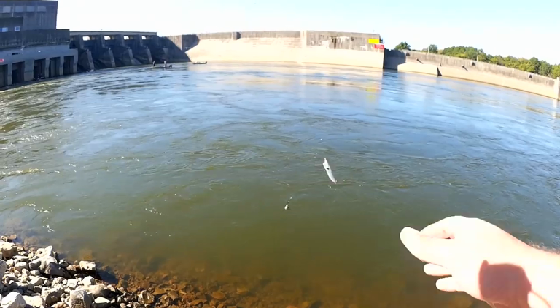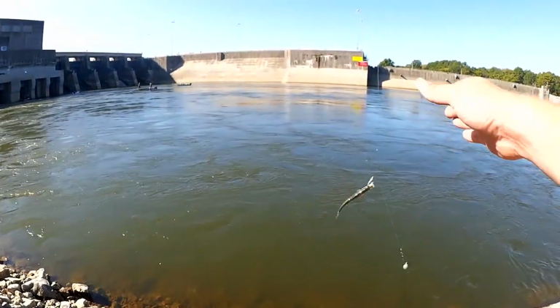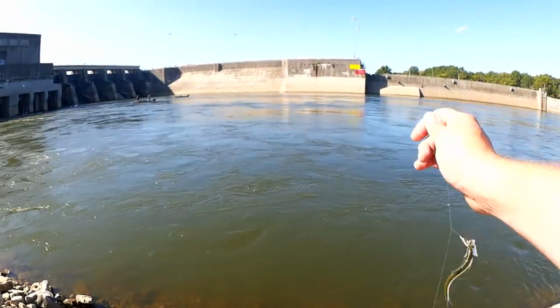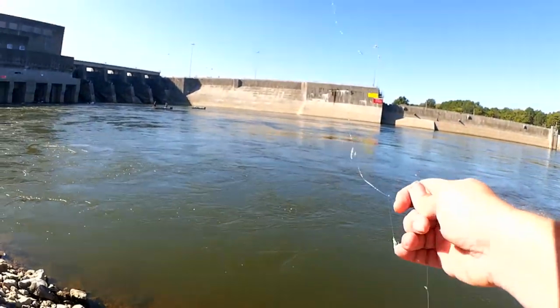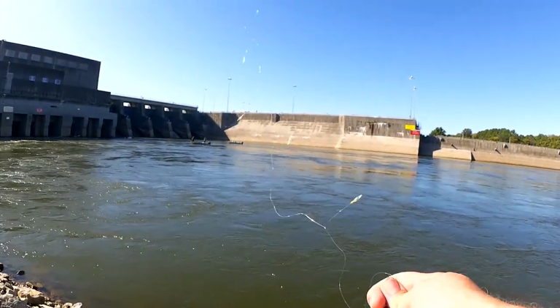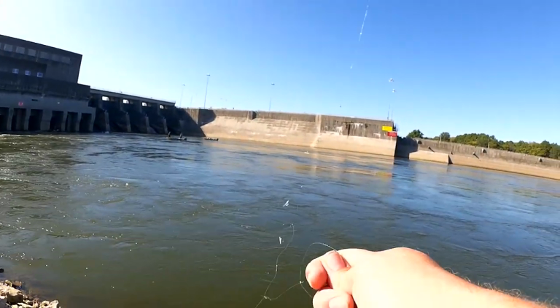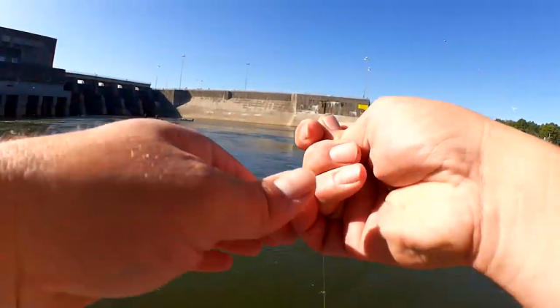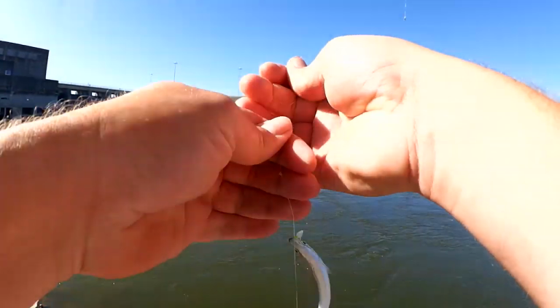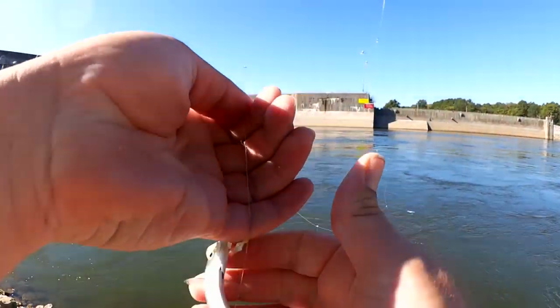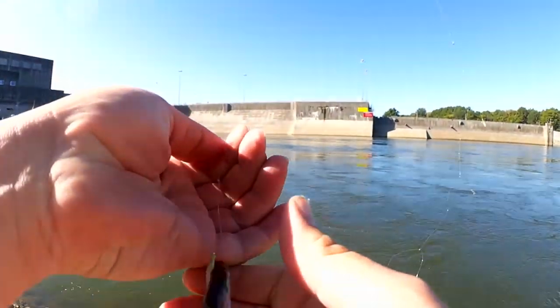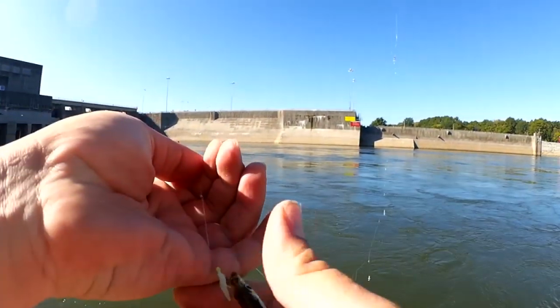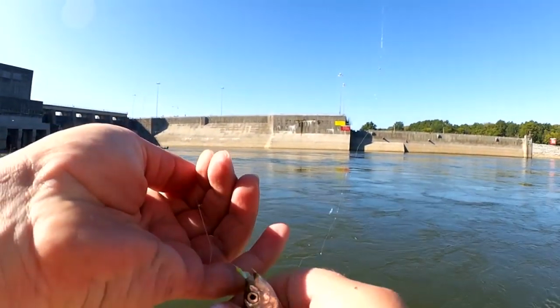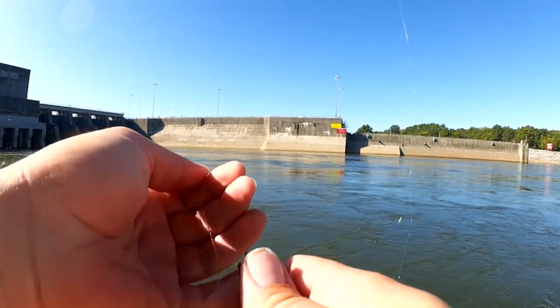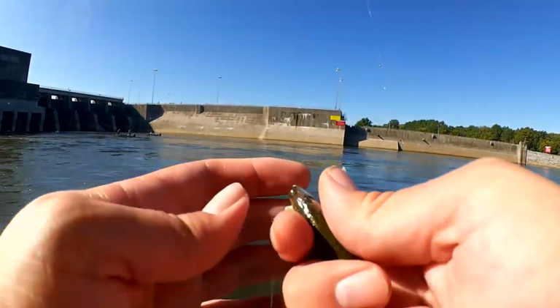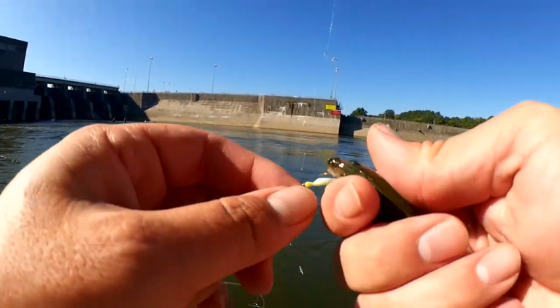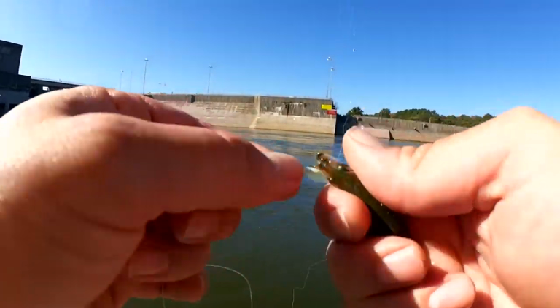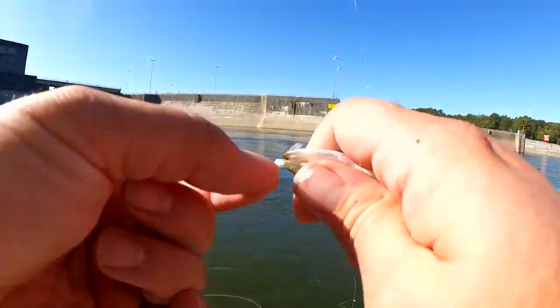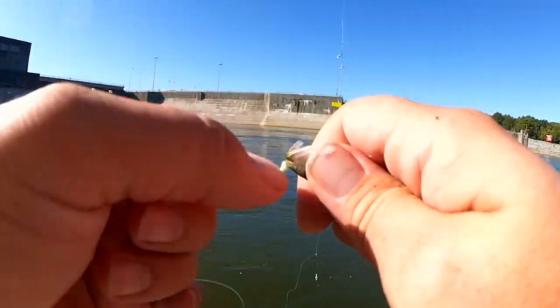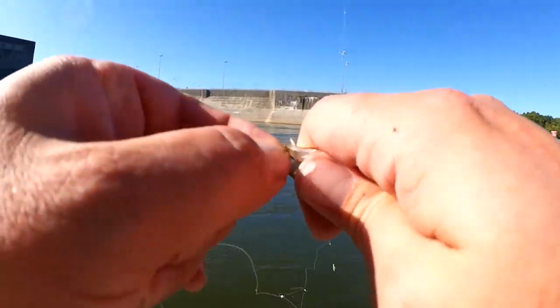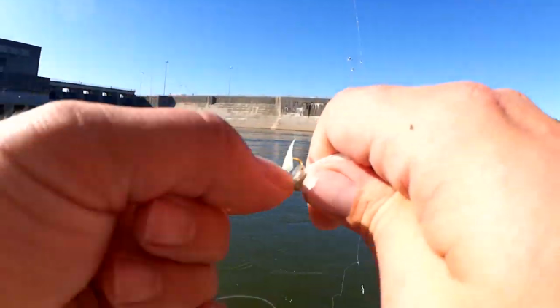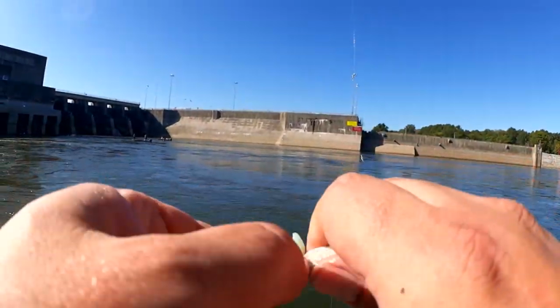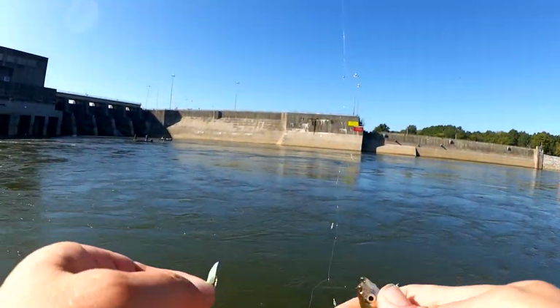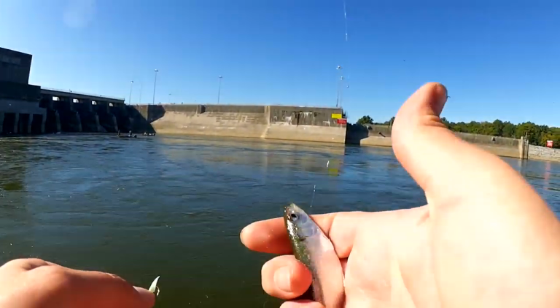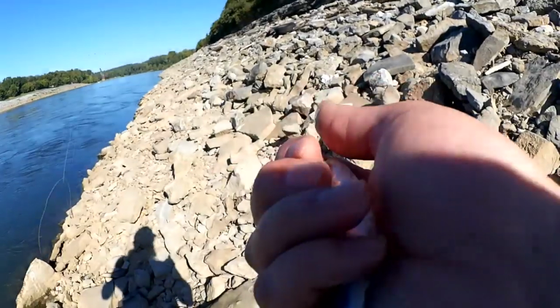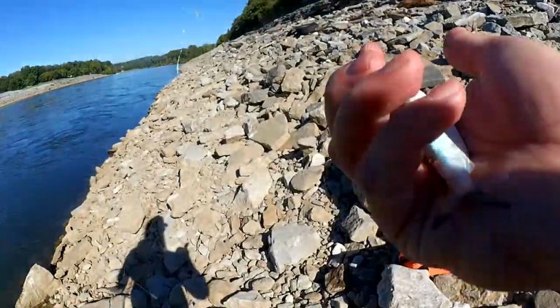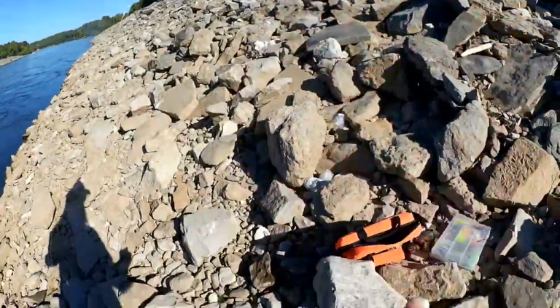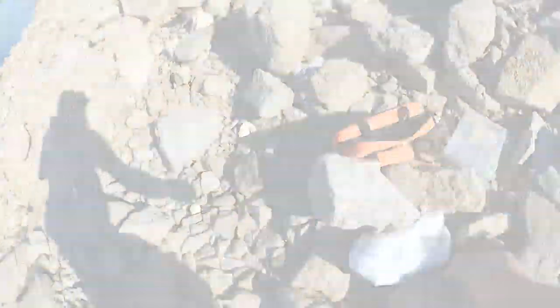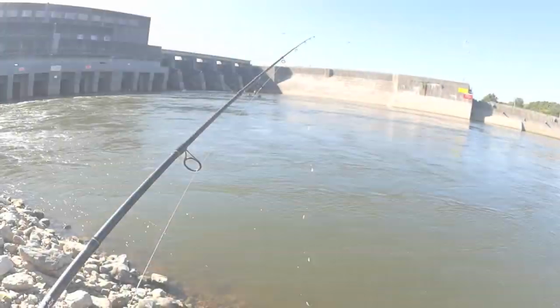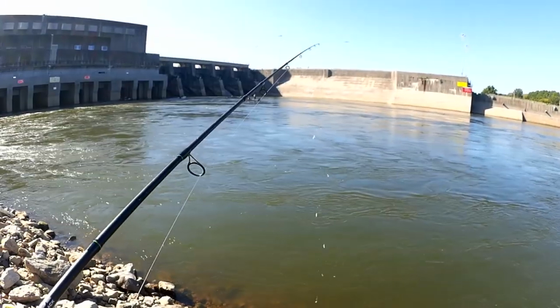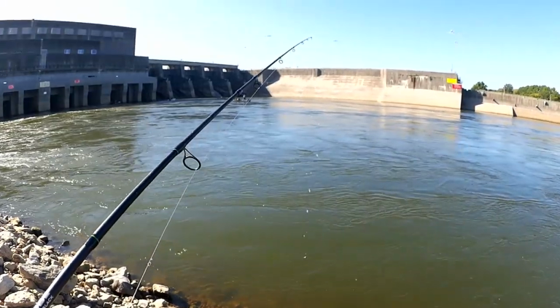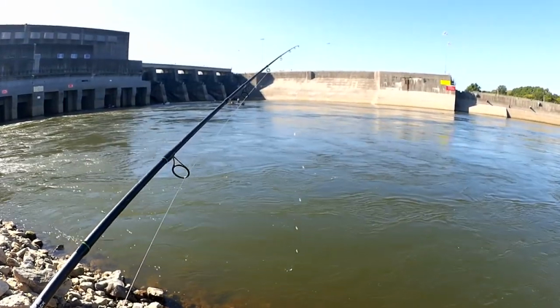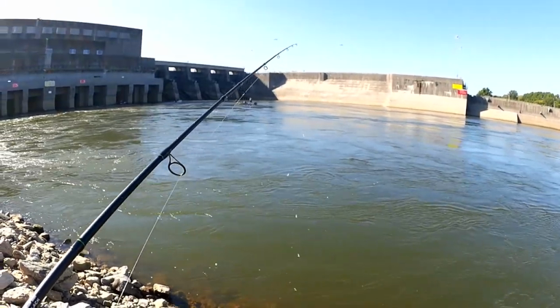One of them jumped off into the rocks — I'll have to see if I can find it. Look at this one — wow, that's a little tiny, tiny one. They'll still make good bait. Bait is bait. Let's keep going.